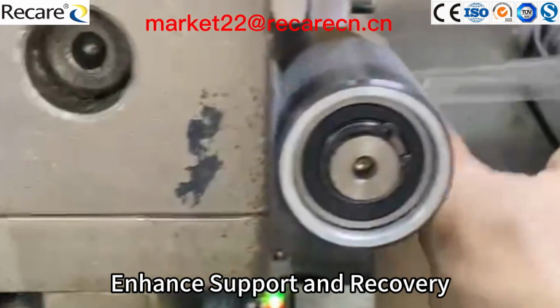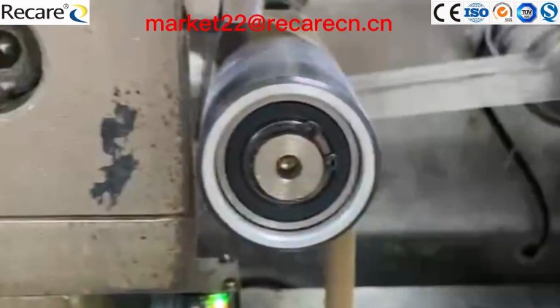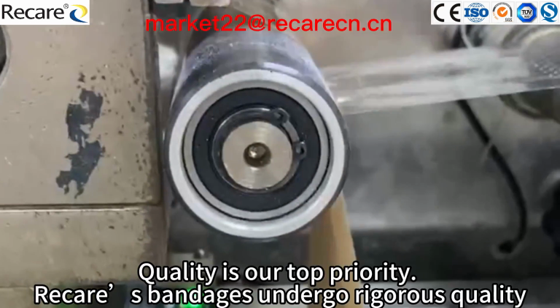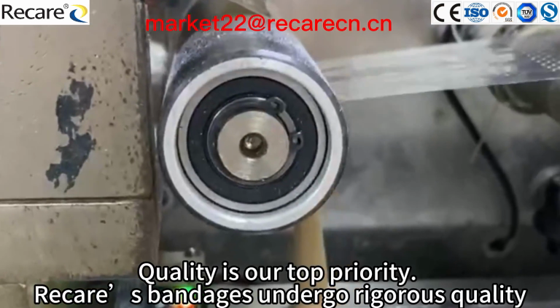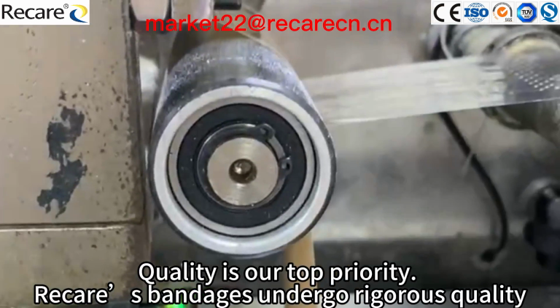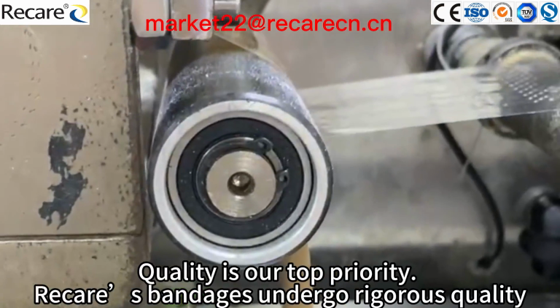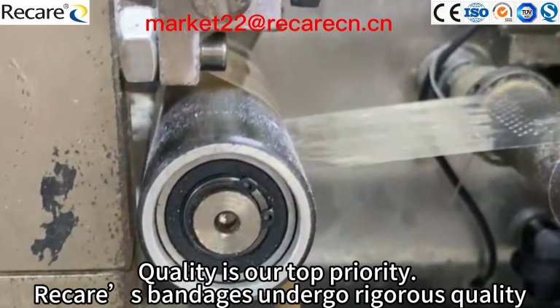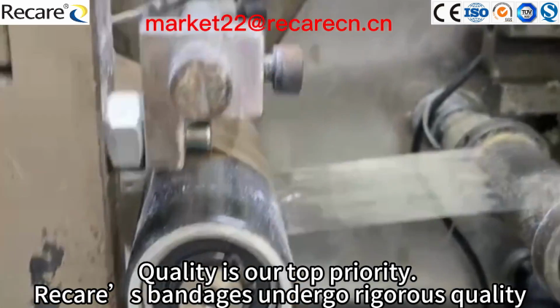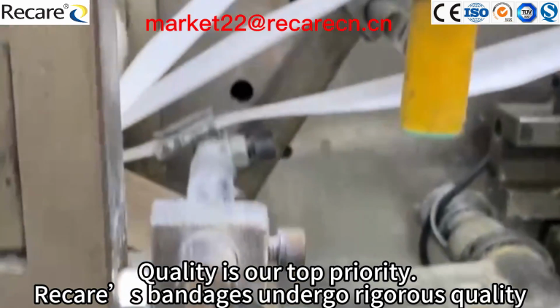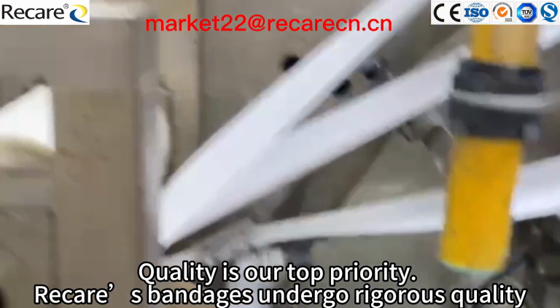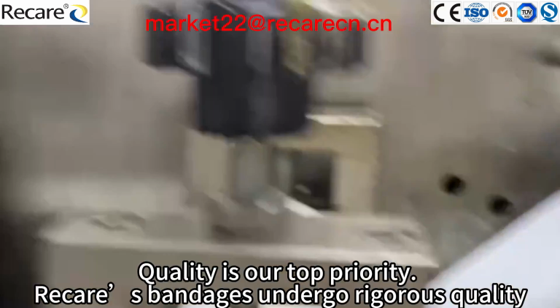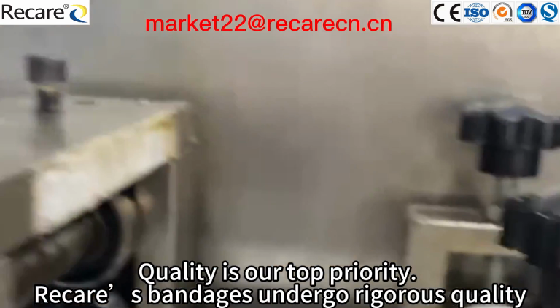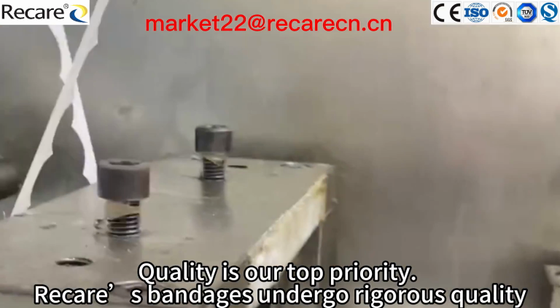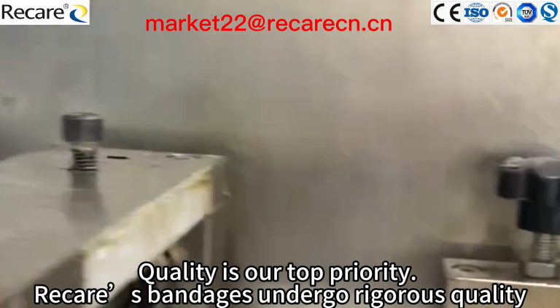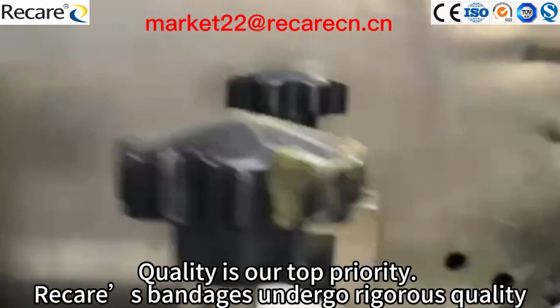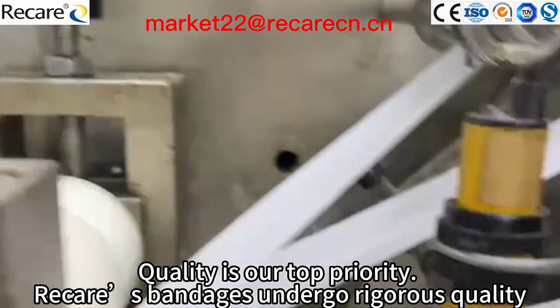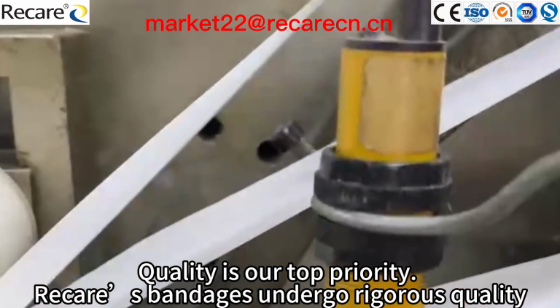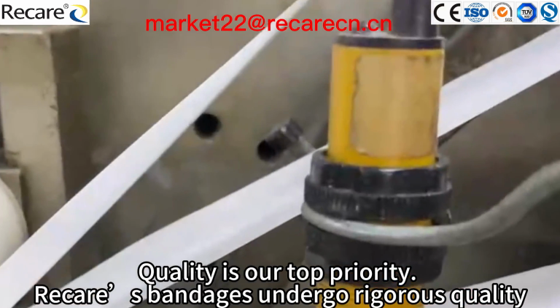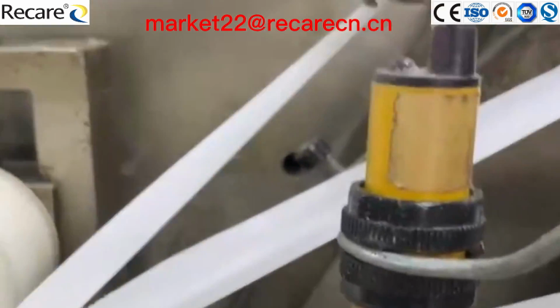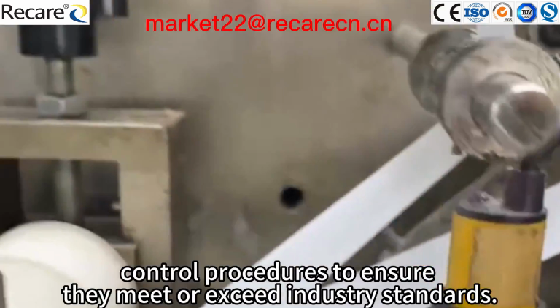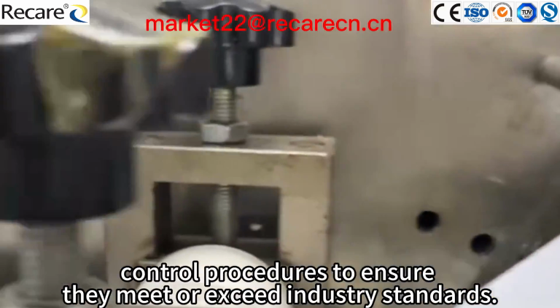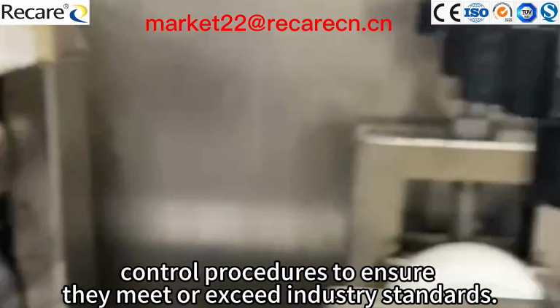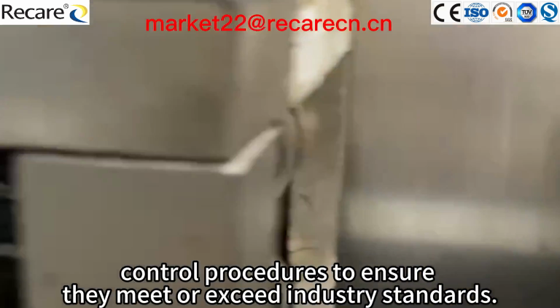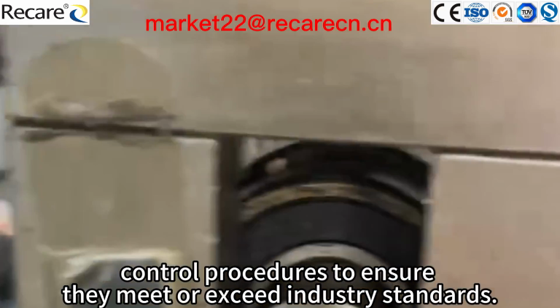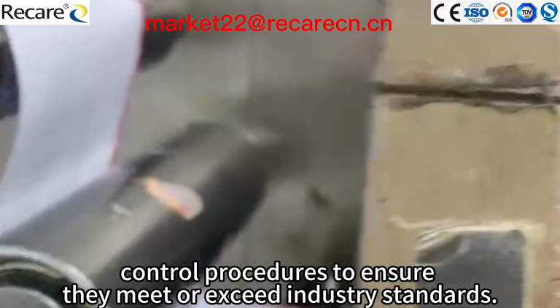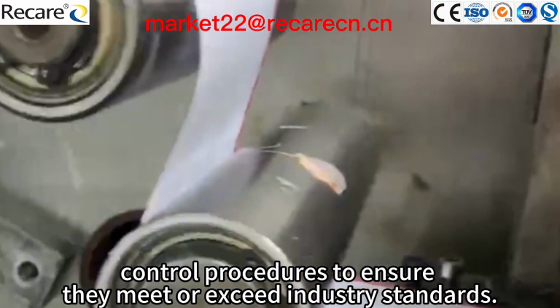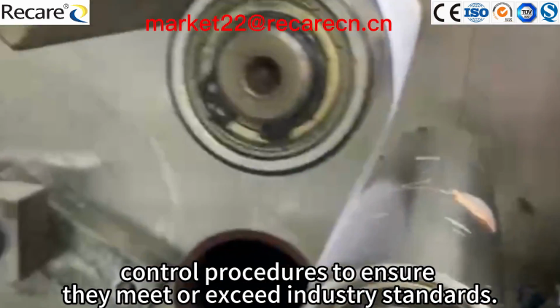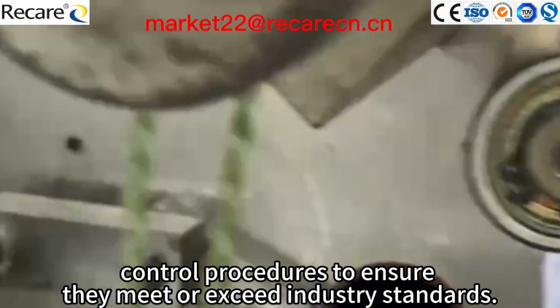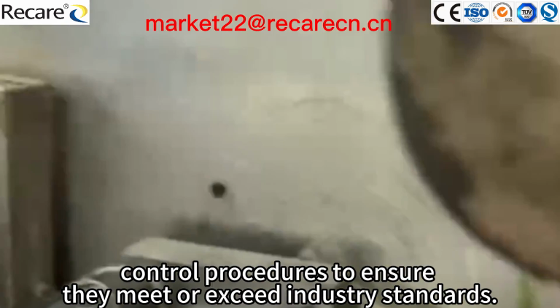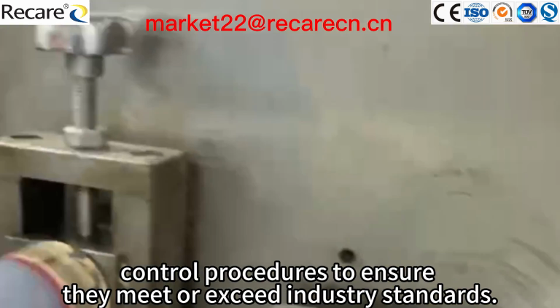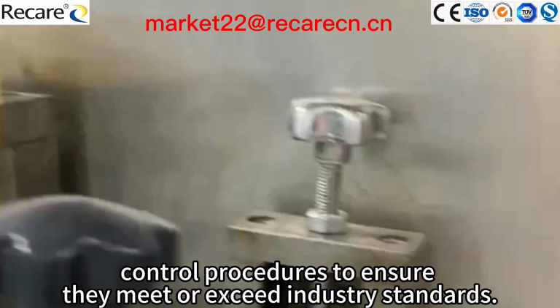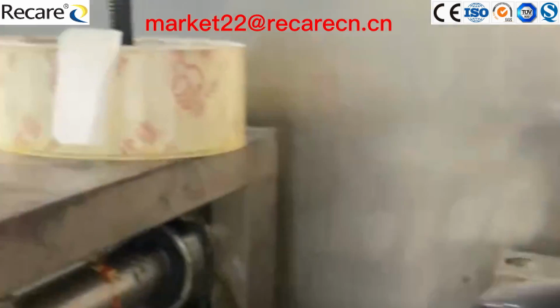Quality is our top priority. Recare bandages undergo rigorous quality control procedures to ensure they meet or exceed industry standards.